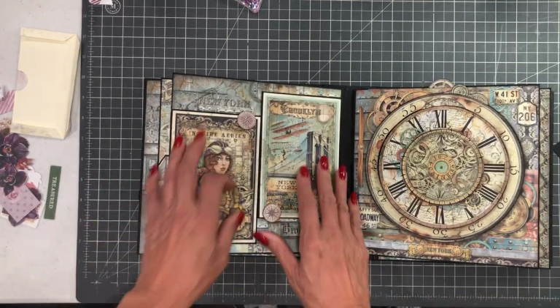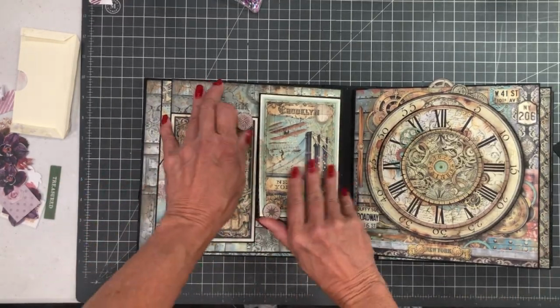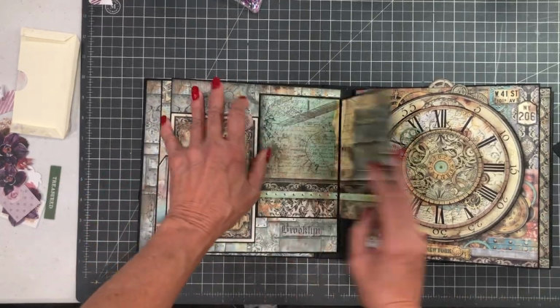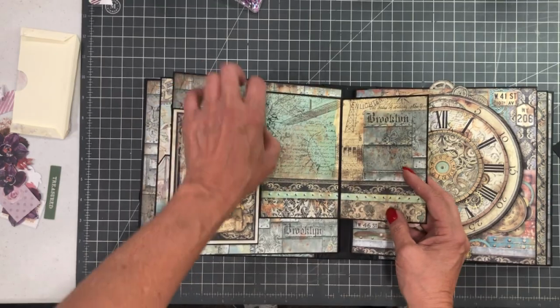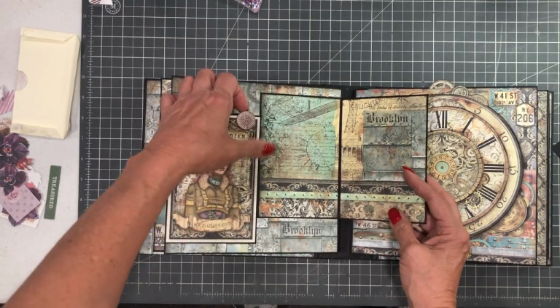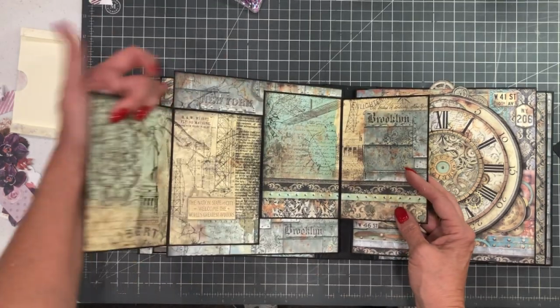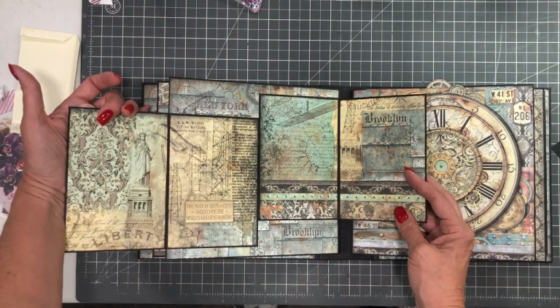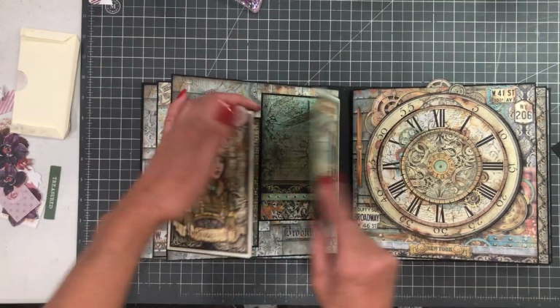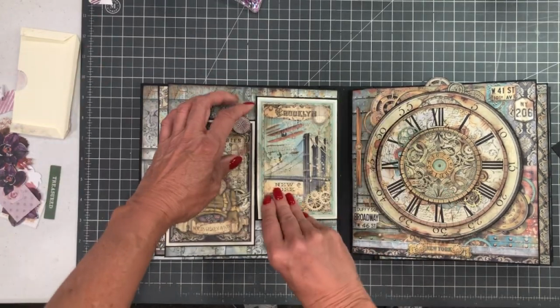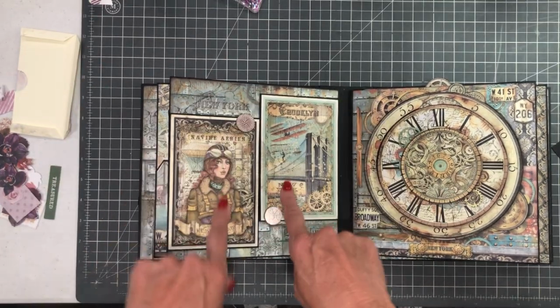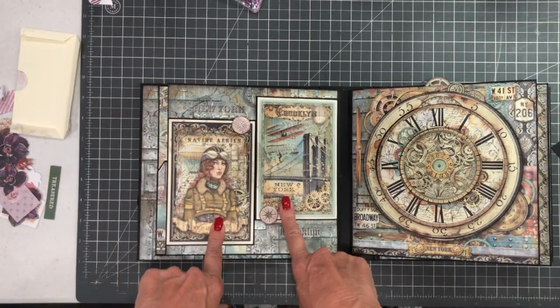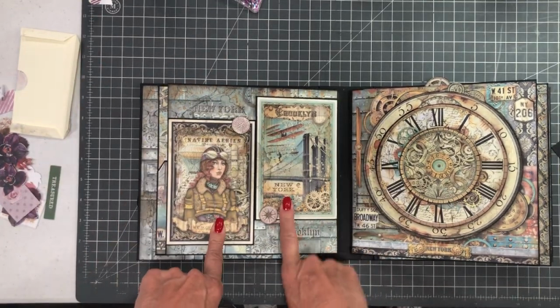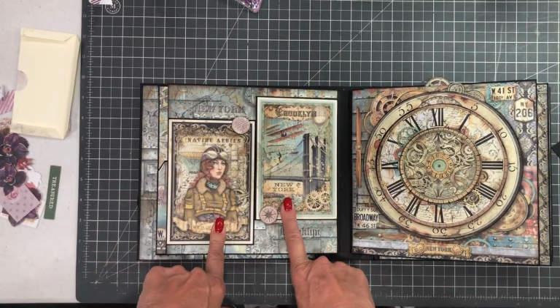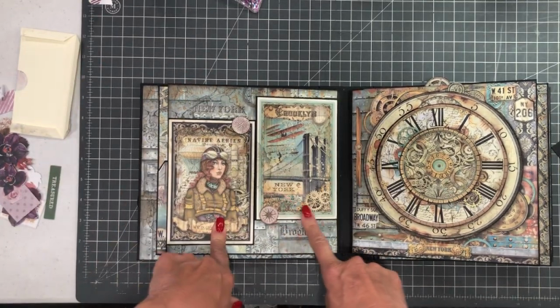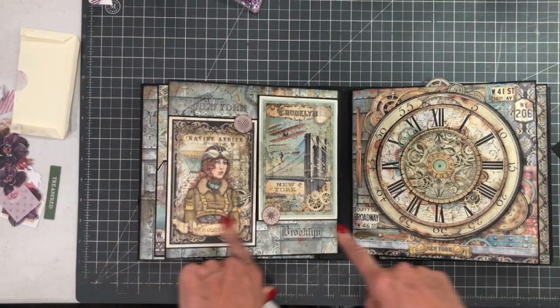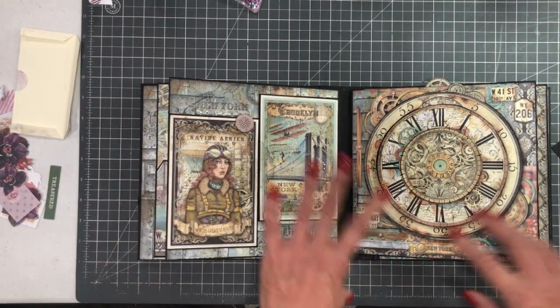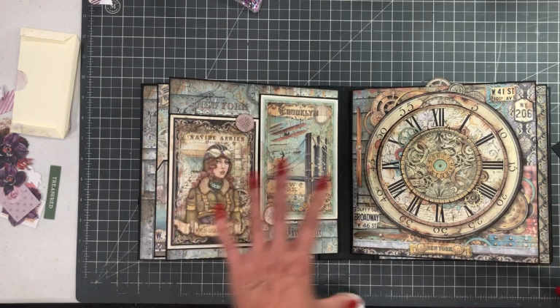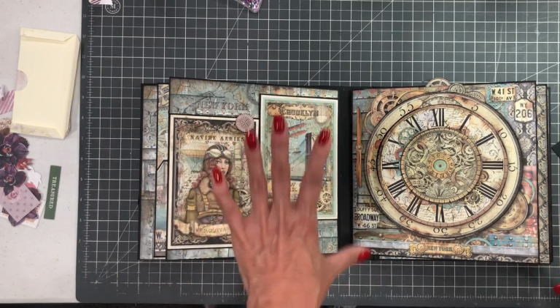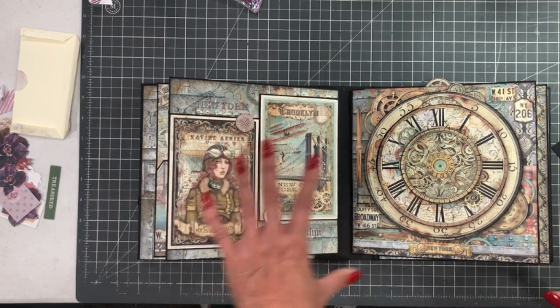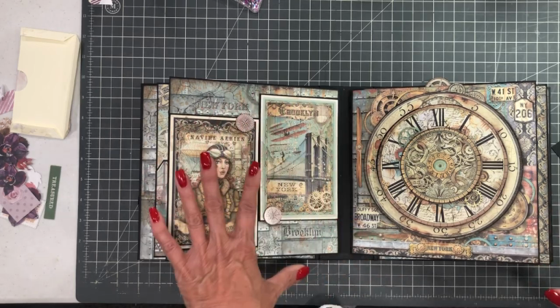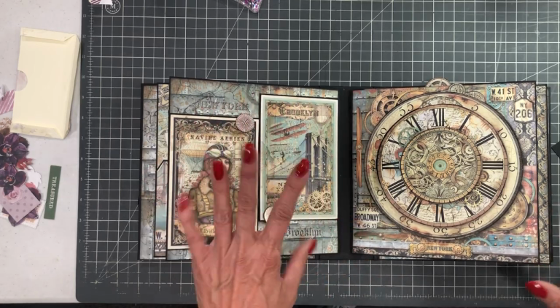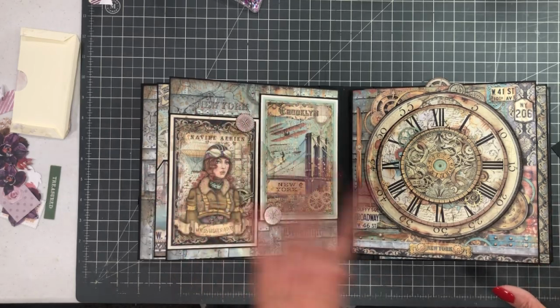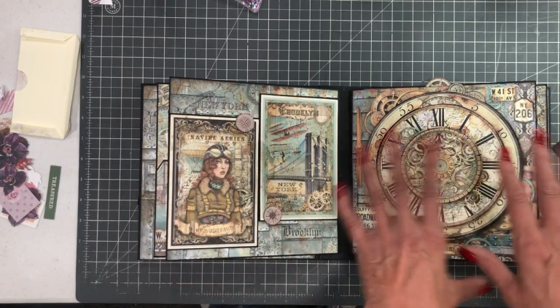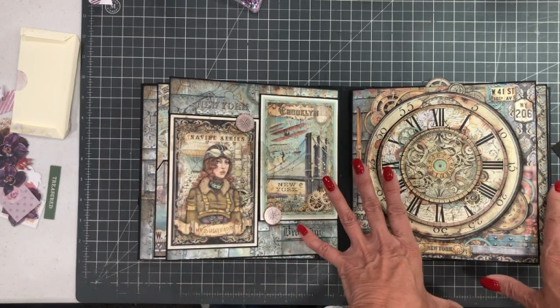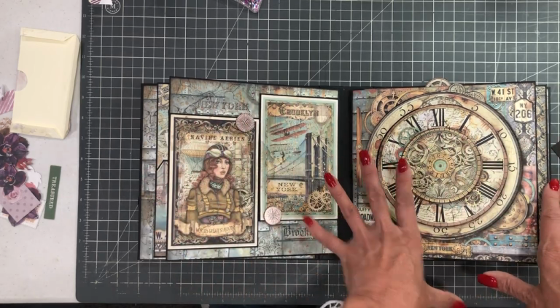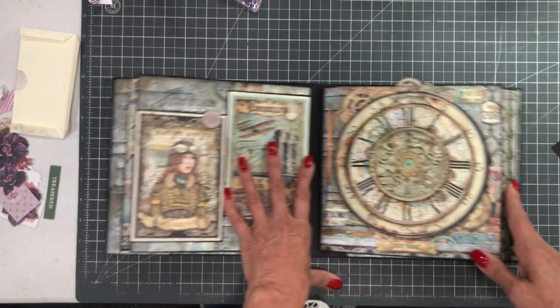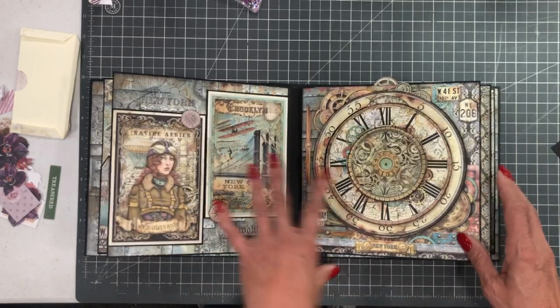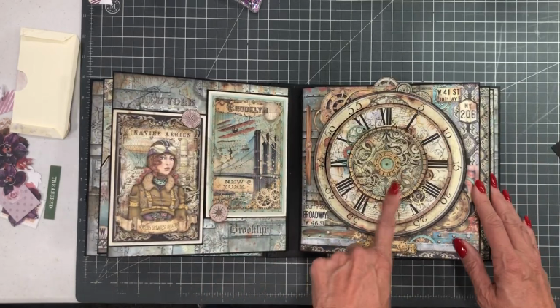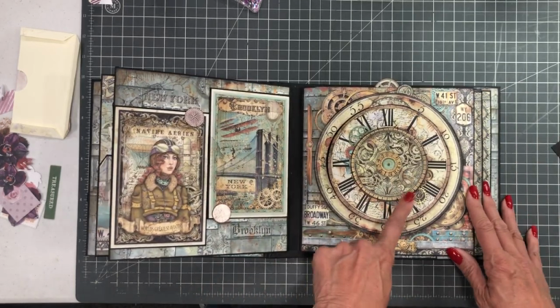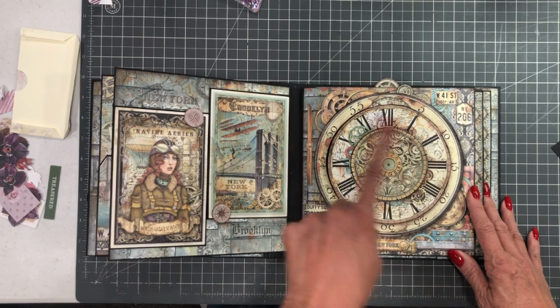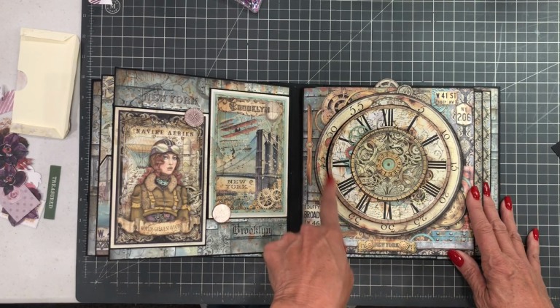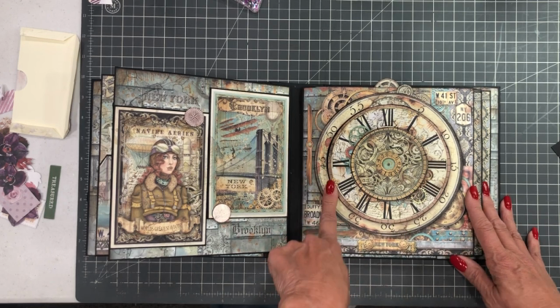These are two really simple cards. The size is based on the two cut-apart elements that were in the collection, so not a lot of creative energy went into this page. I saved it all for the next one.